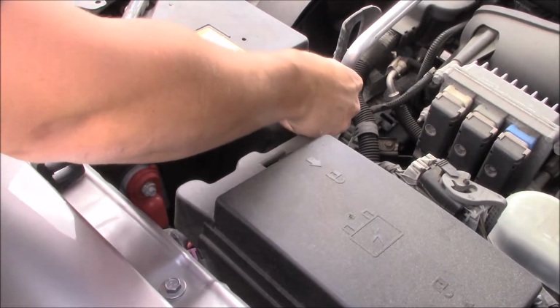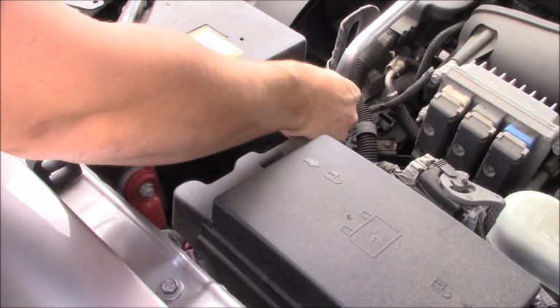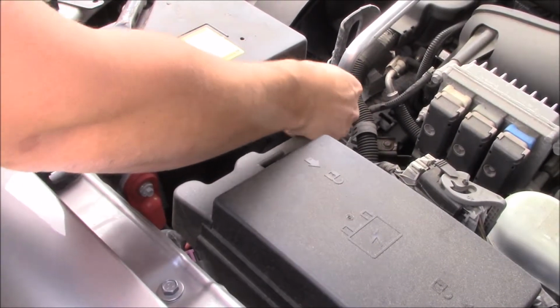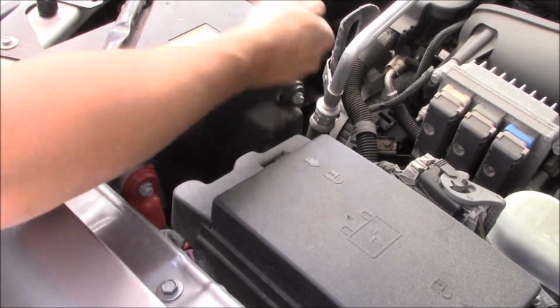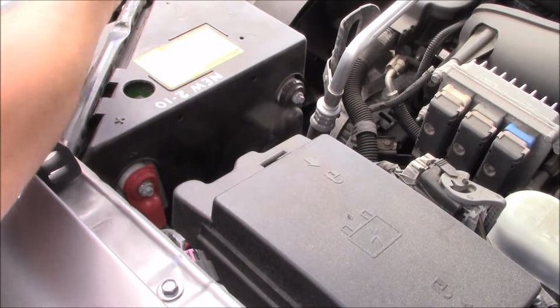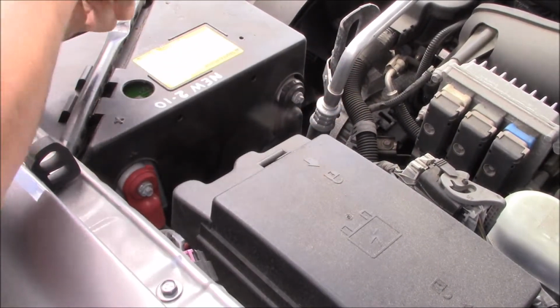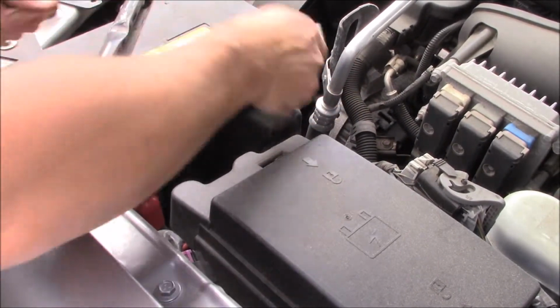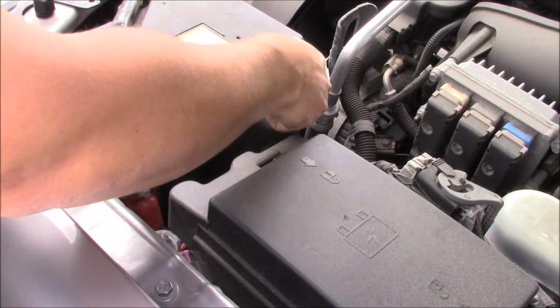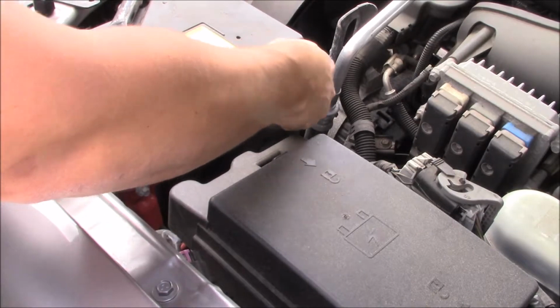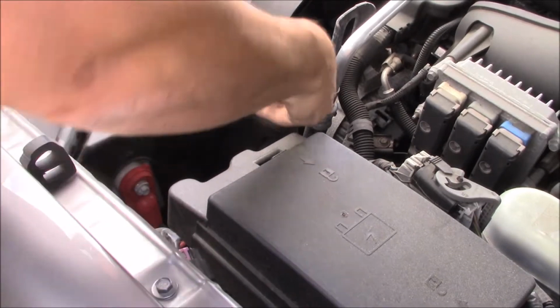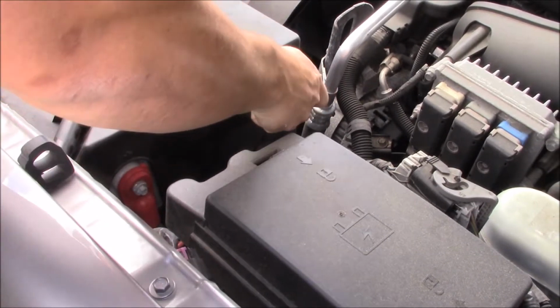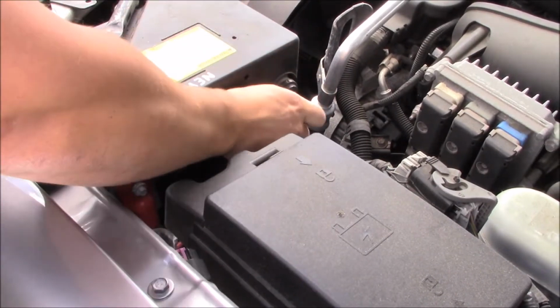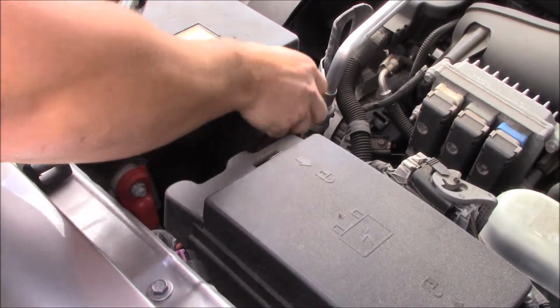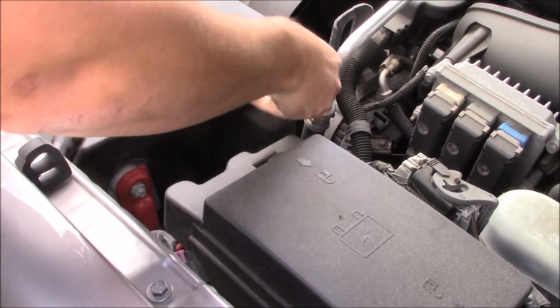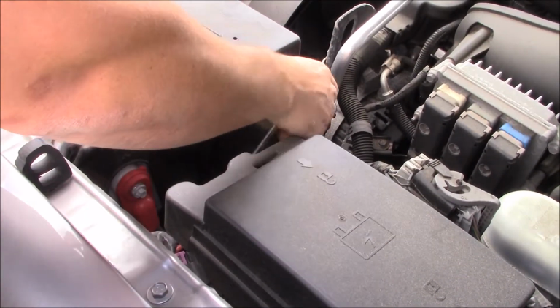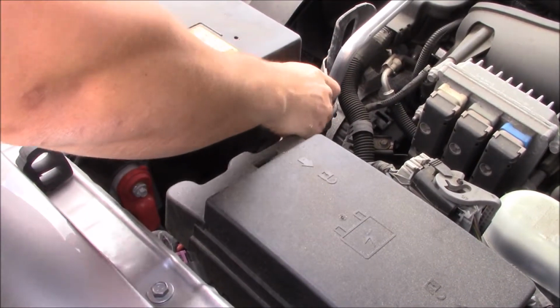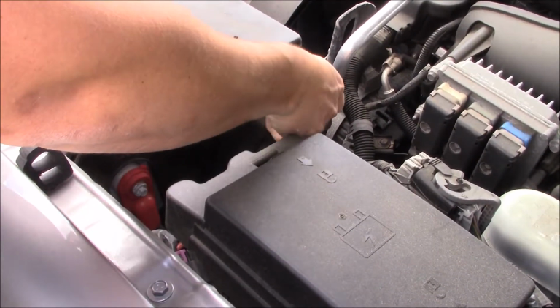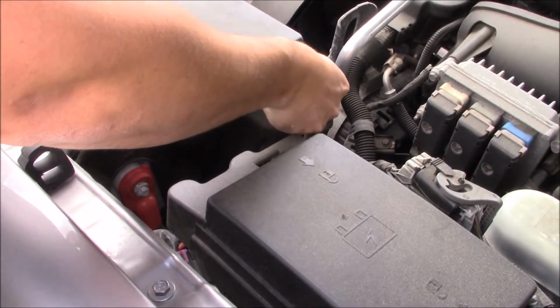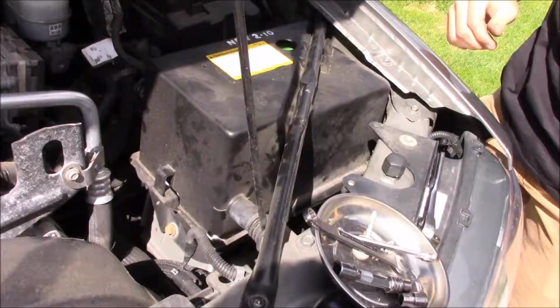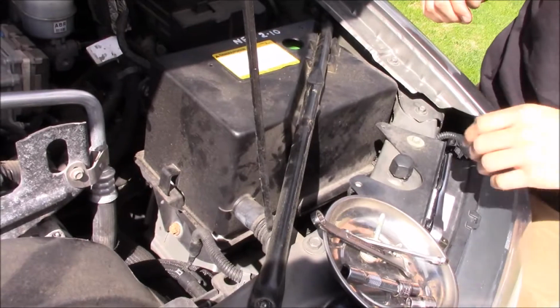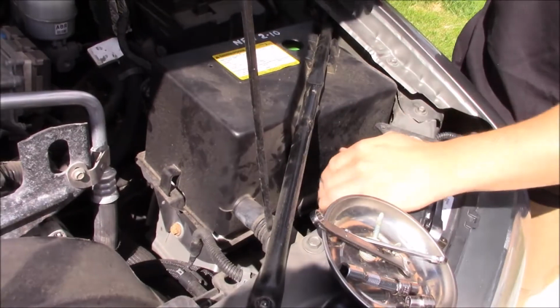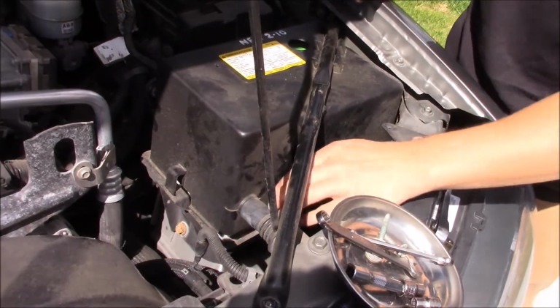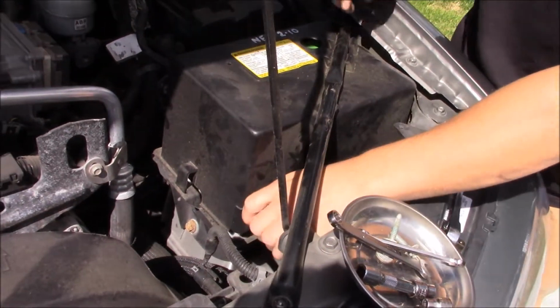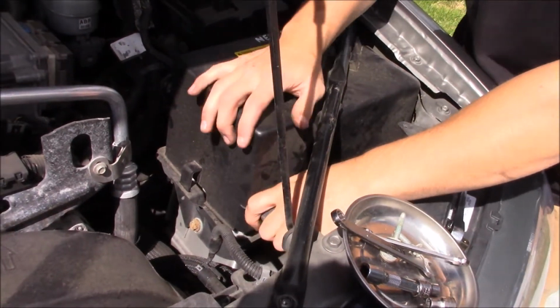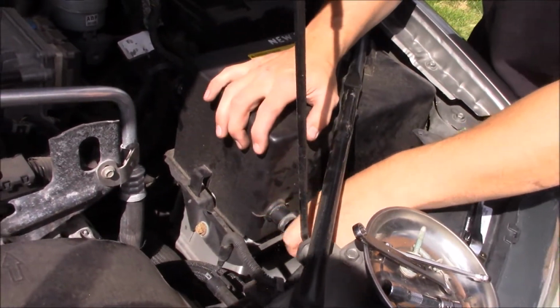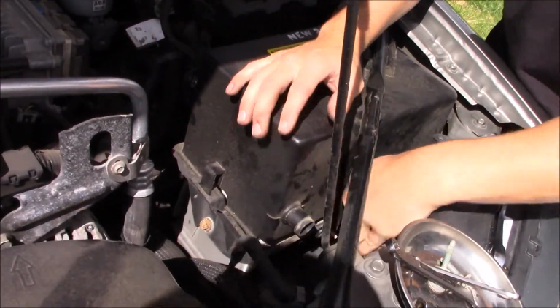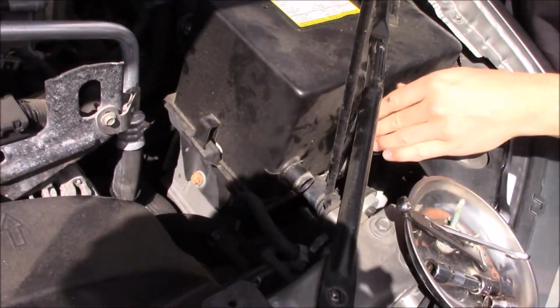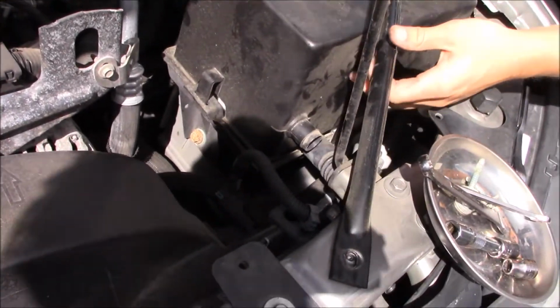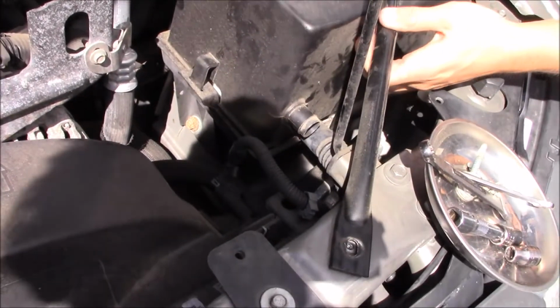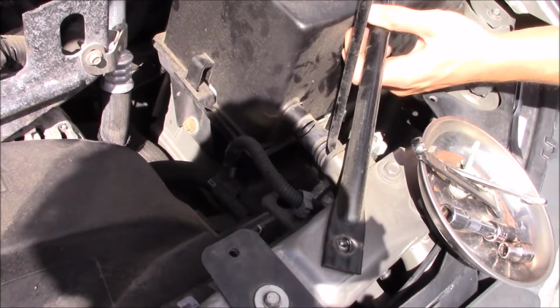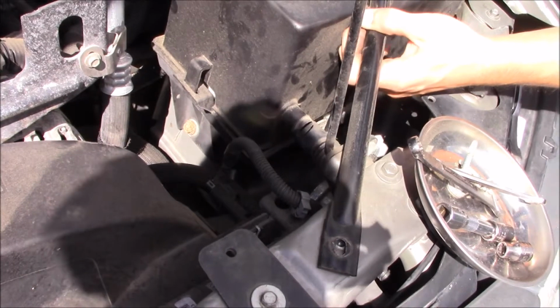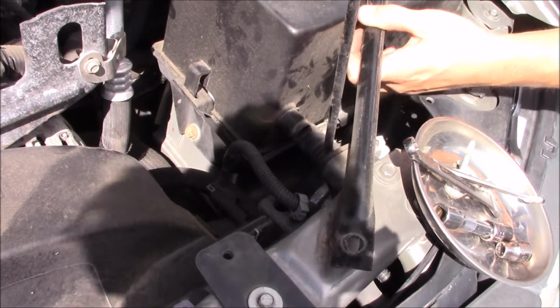Start with the negative terminal and then take off the positive. Once all the battery terminals are done, you need to remove the vent holes down there.